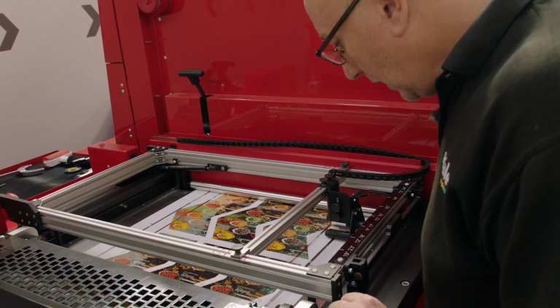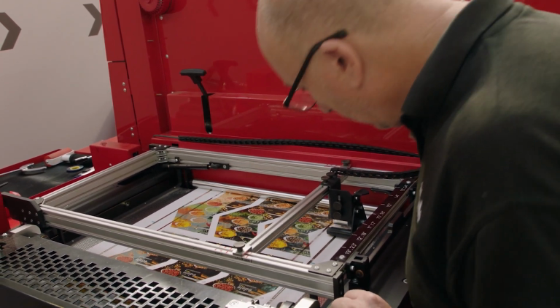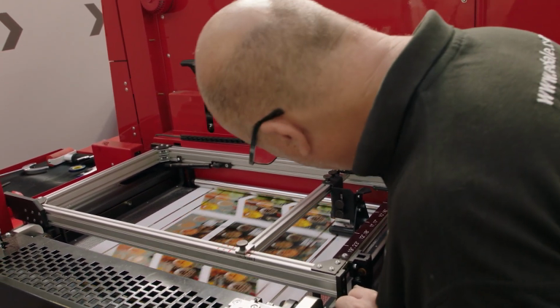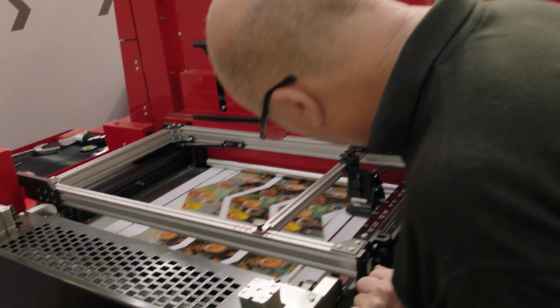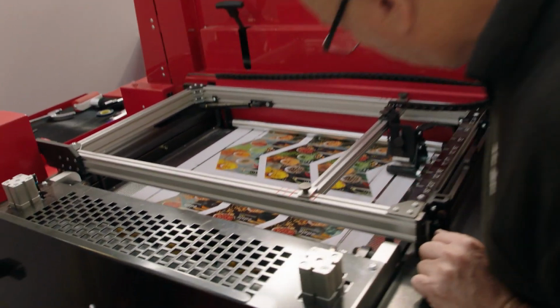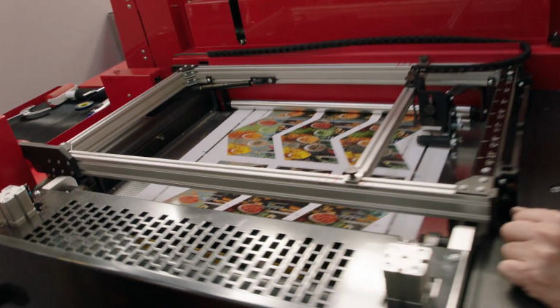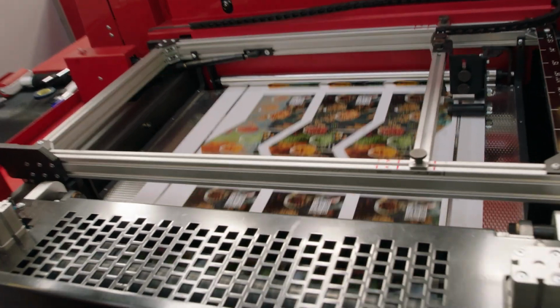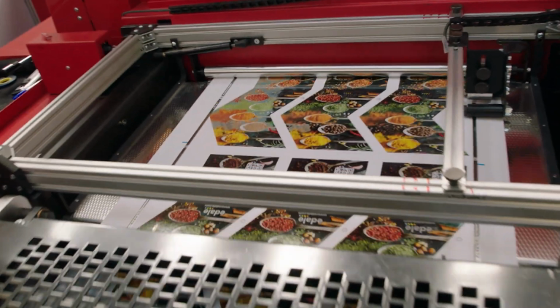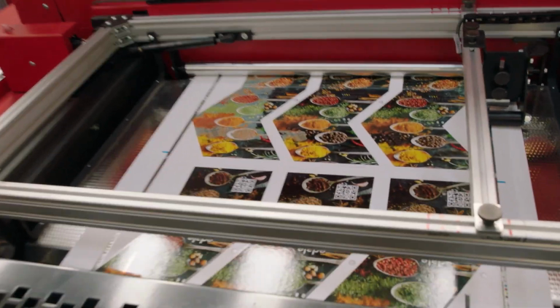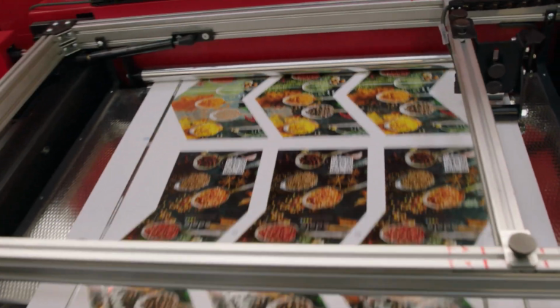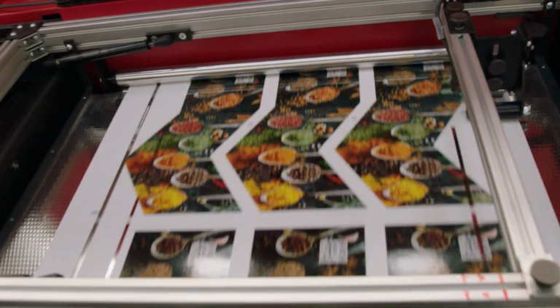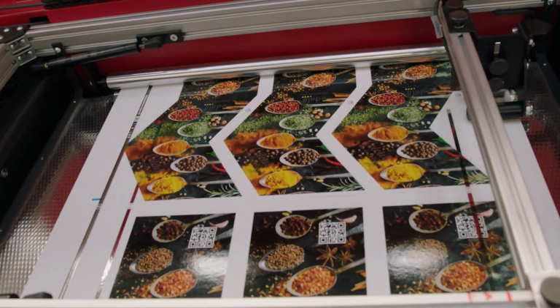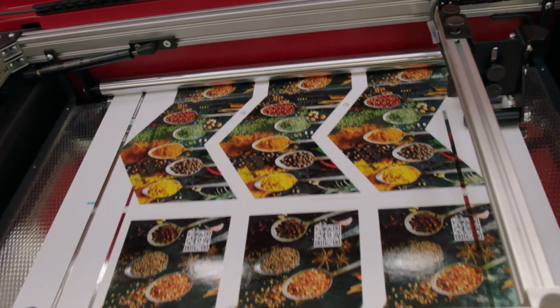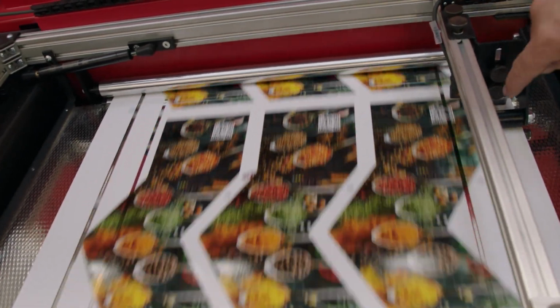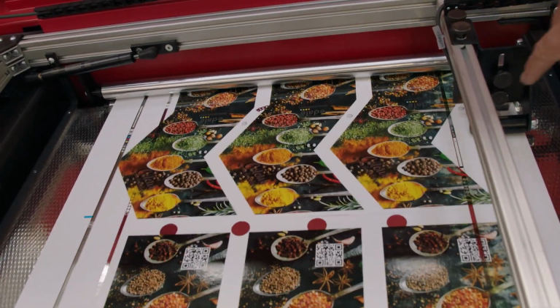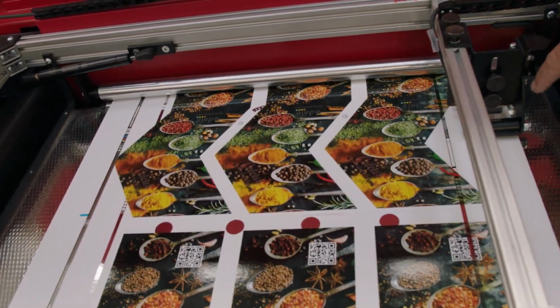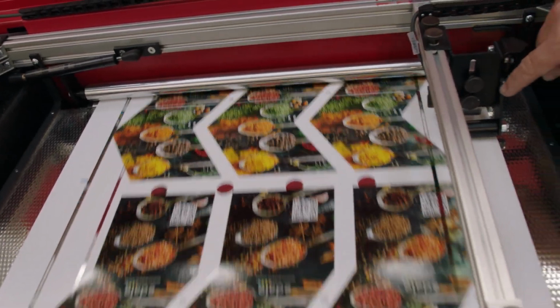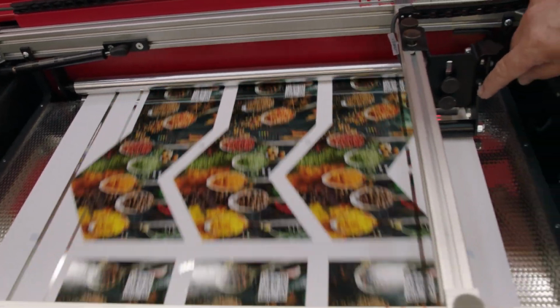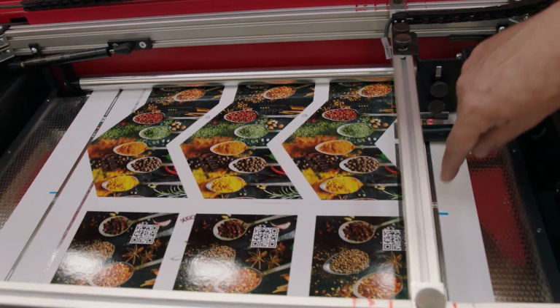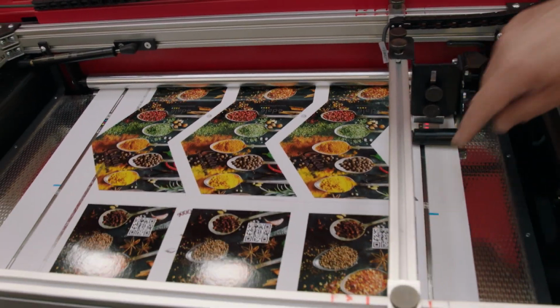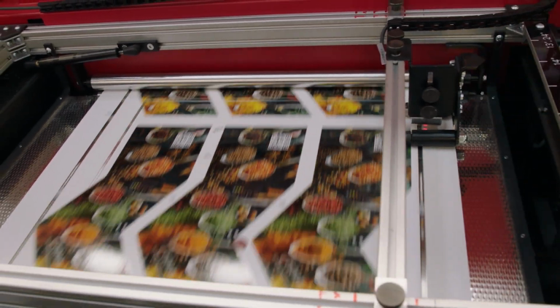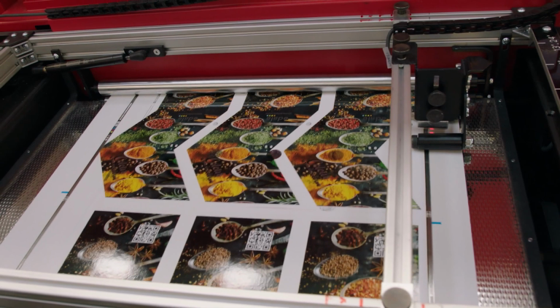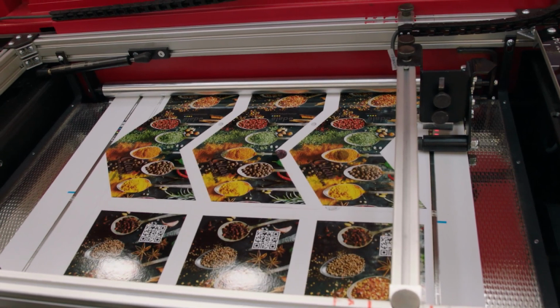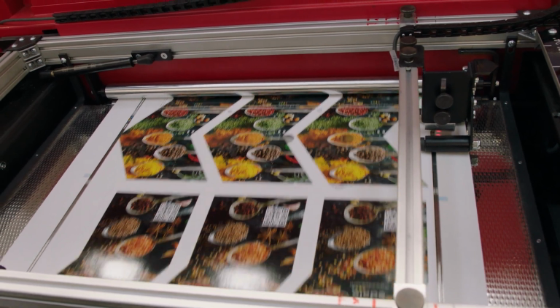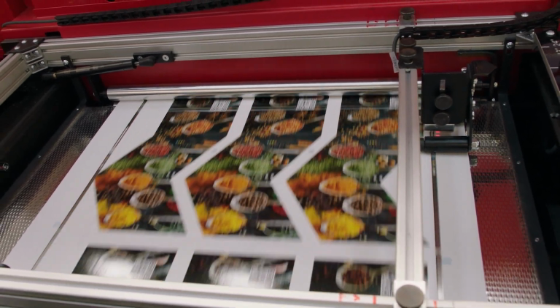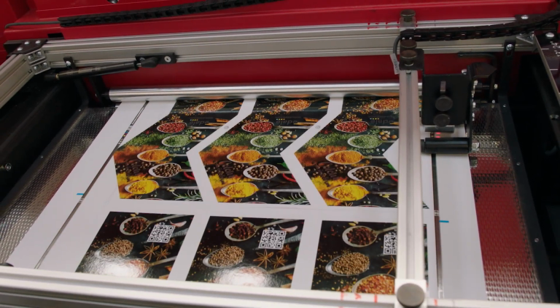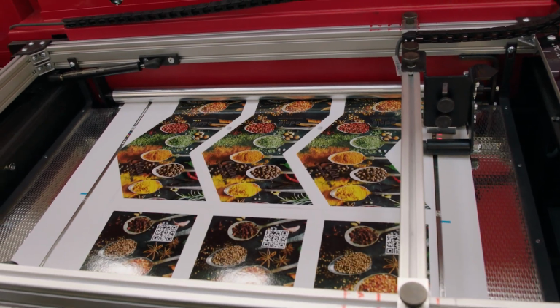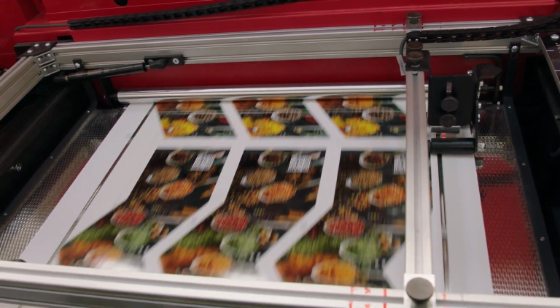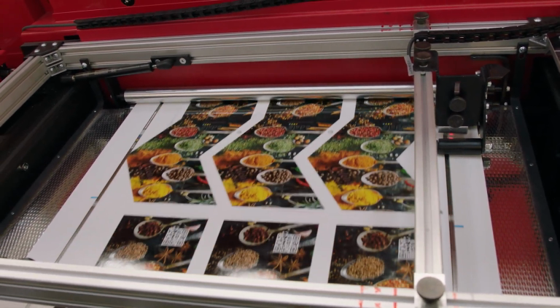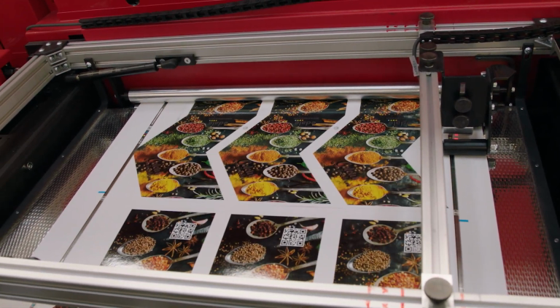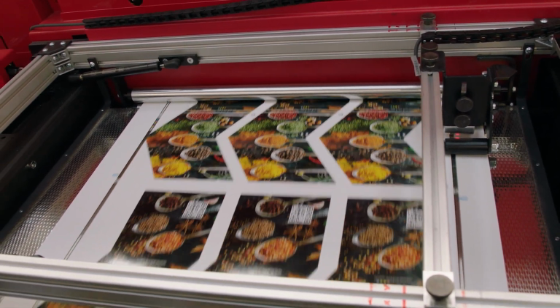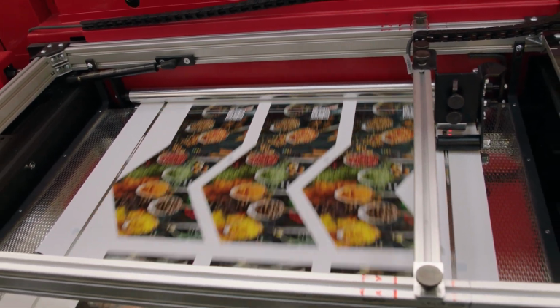There we go — so that's coming through now. The sensor there is going to pick up on that cyan mark there. We're going to use that to register the print to the die.